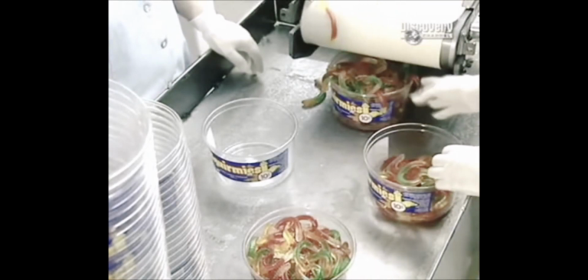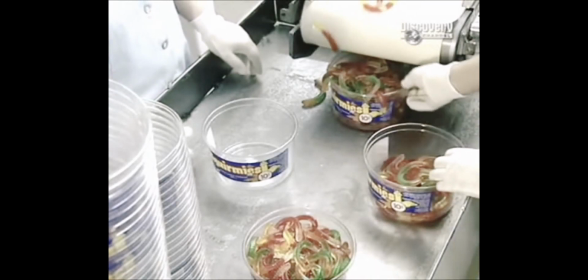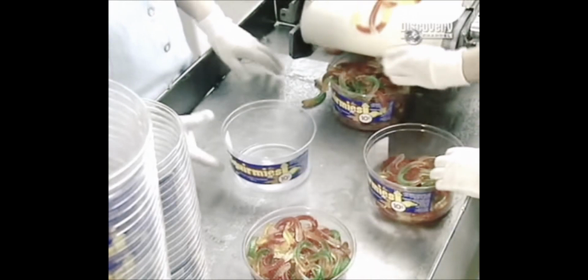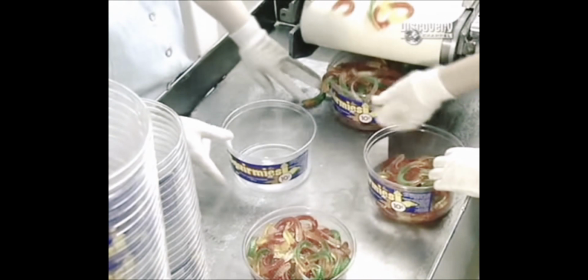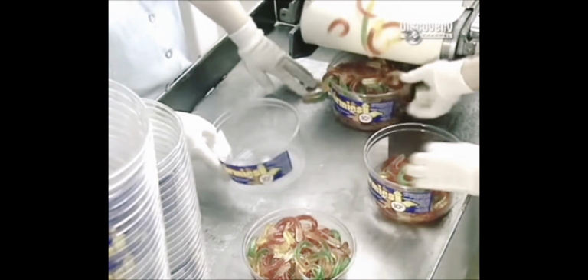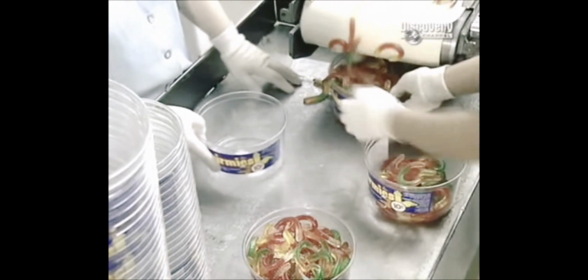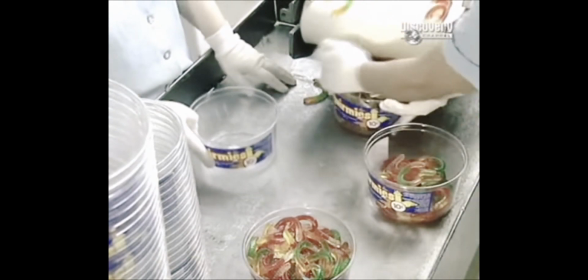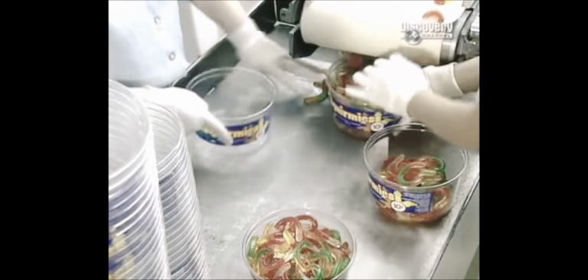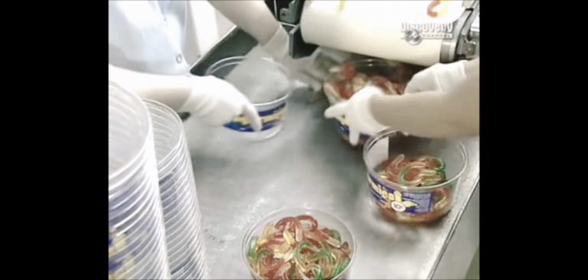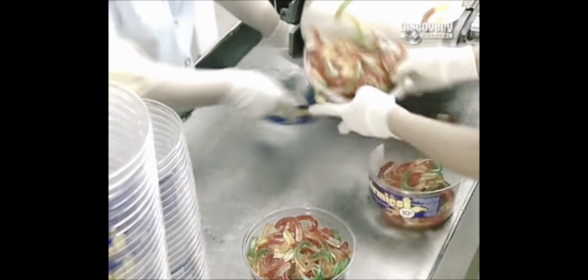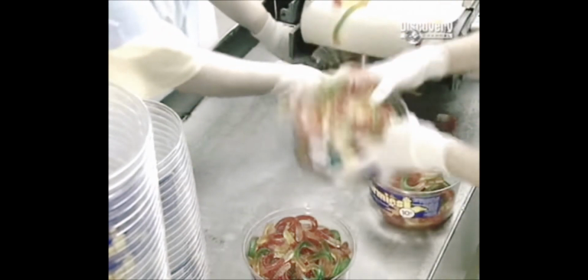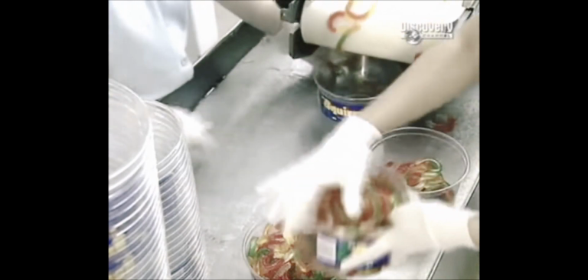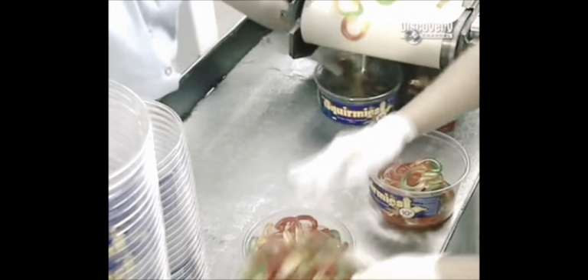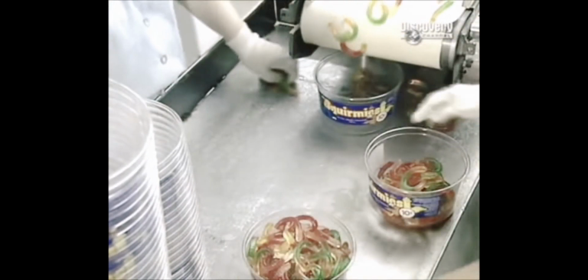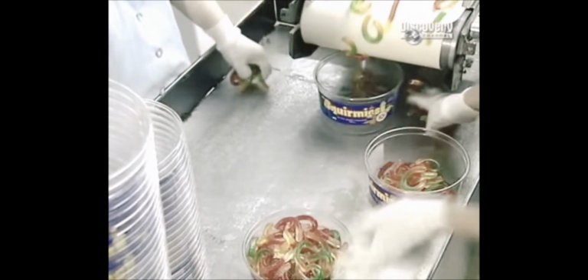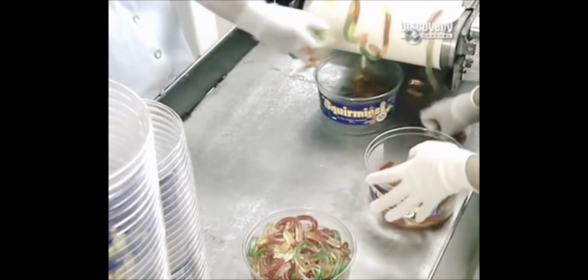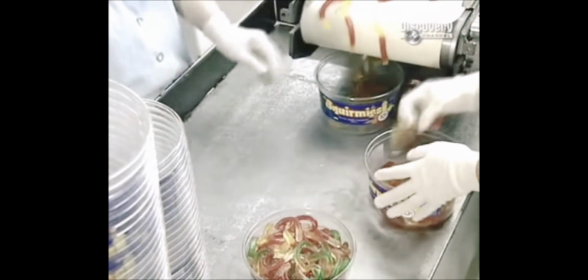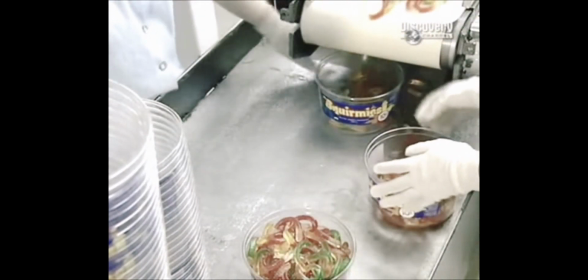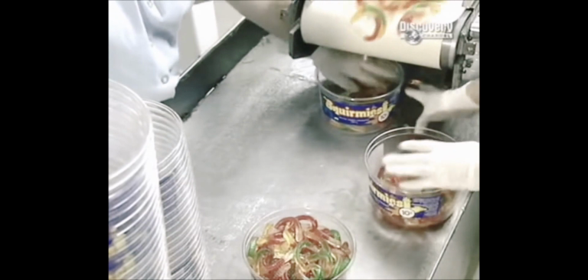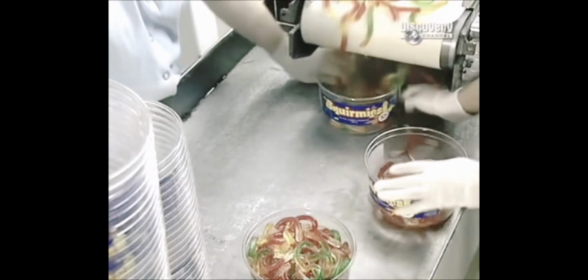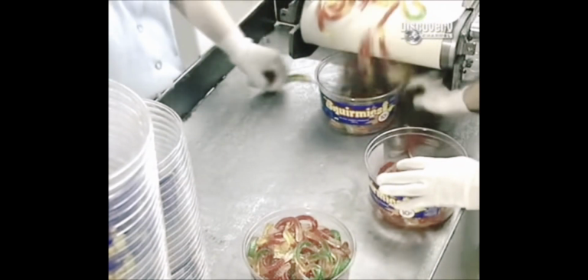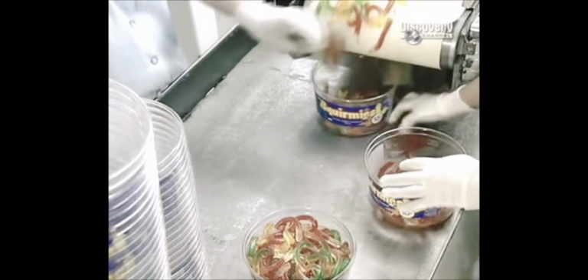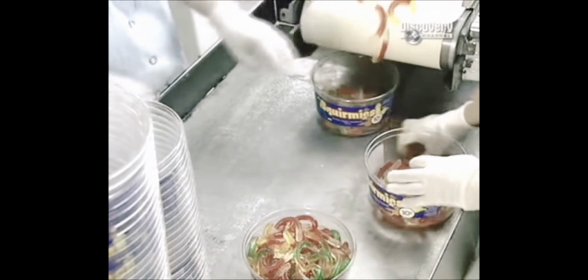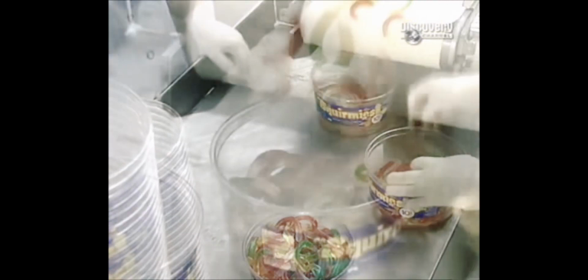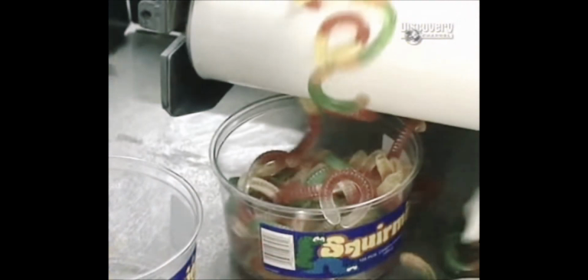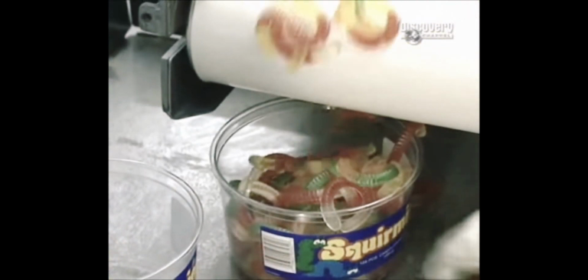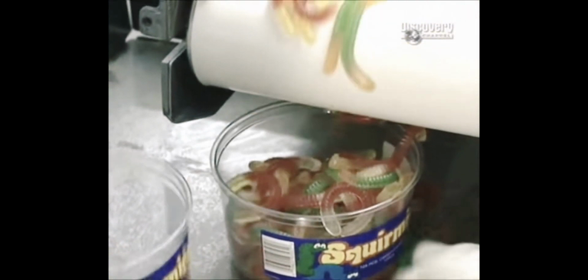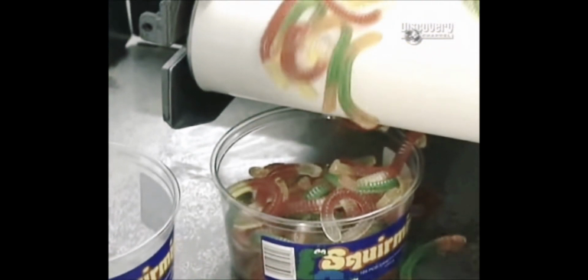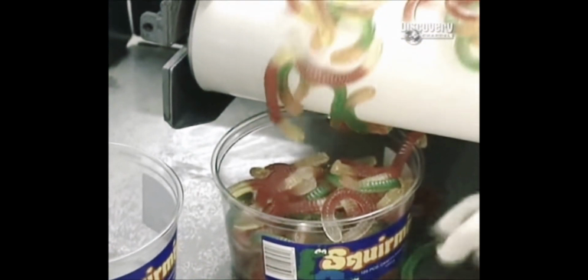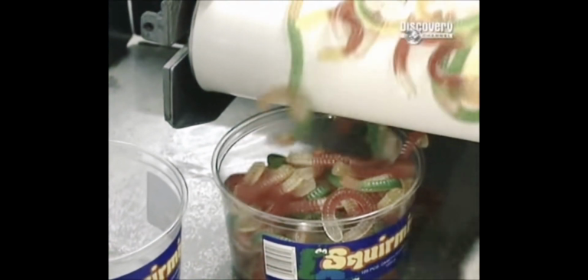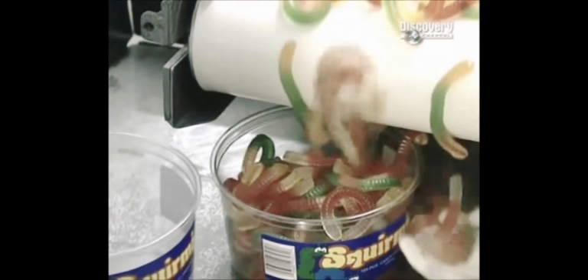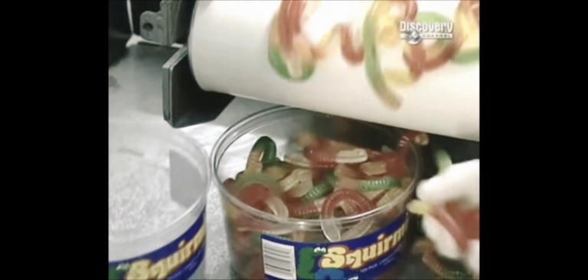Ooh, they look good. Before packaging, the workers weed out any sweets that are stretched or have stuck together. They look really yummy. Sounds like a child's job made in heaven.